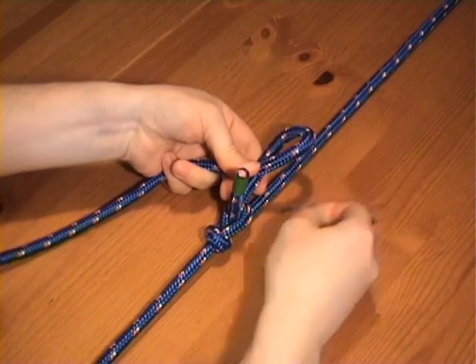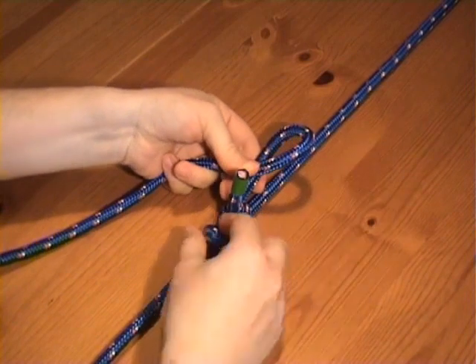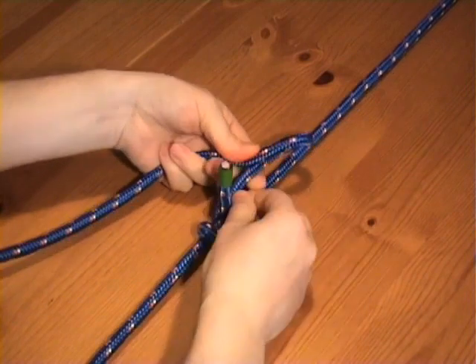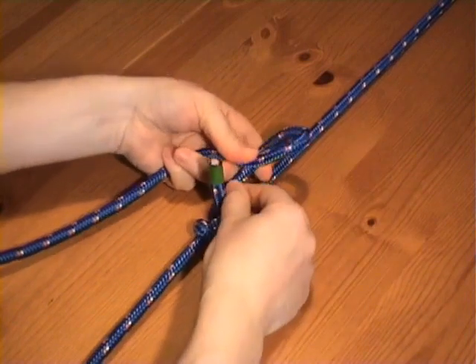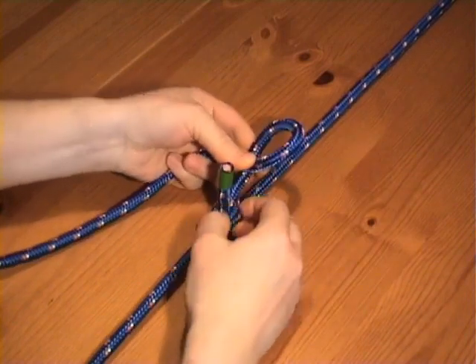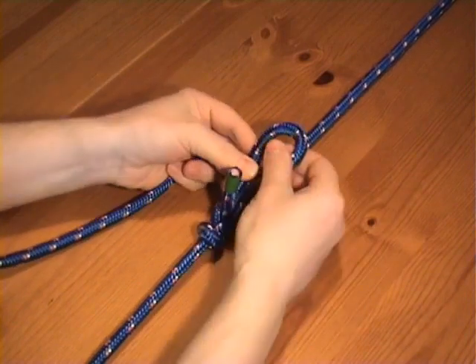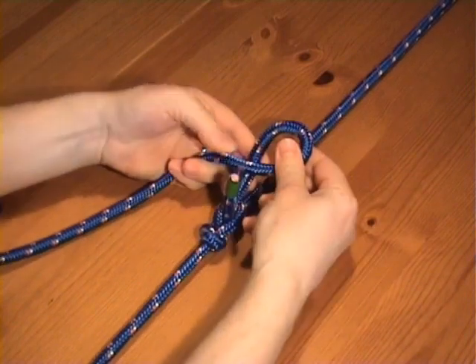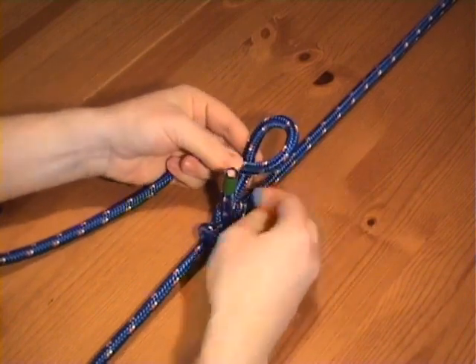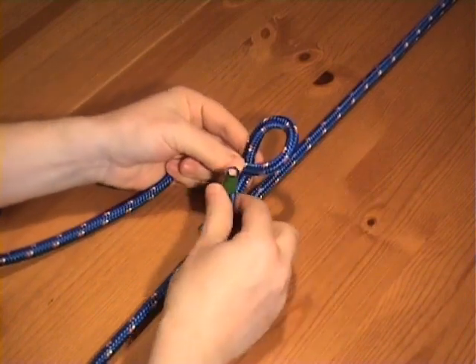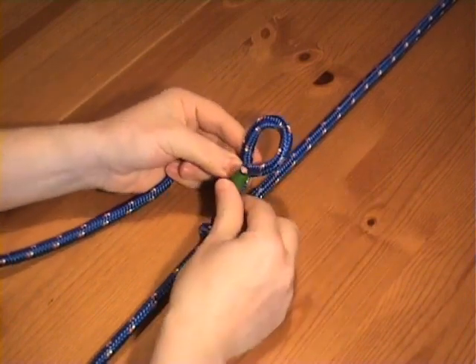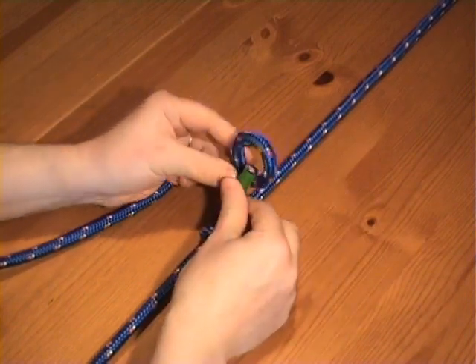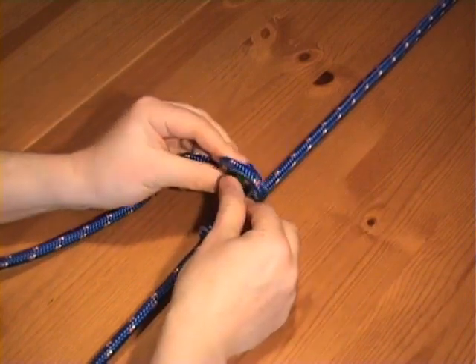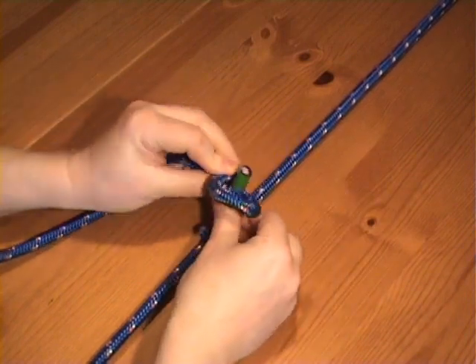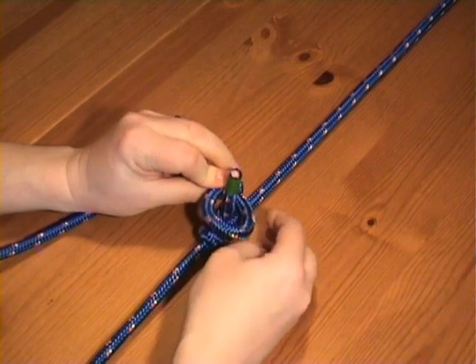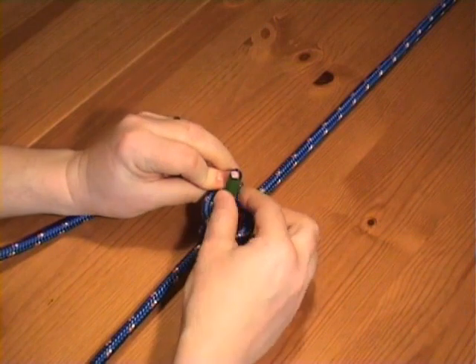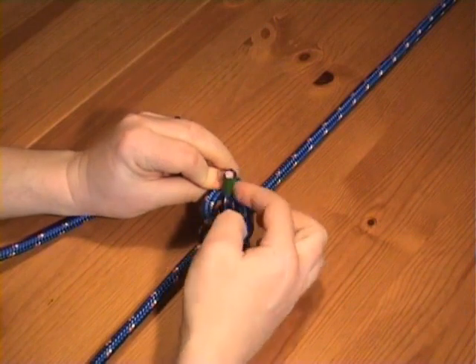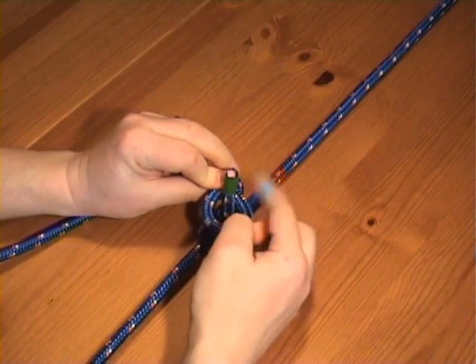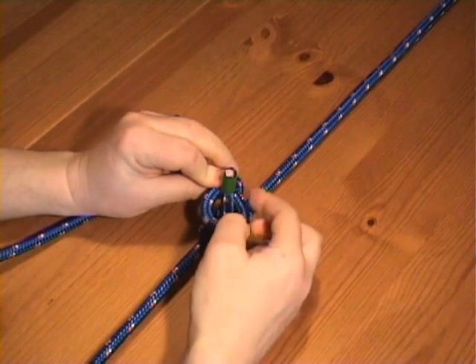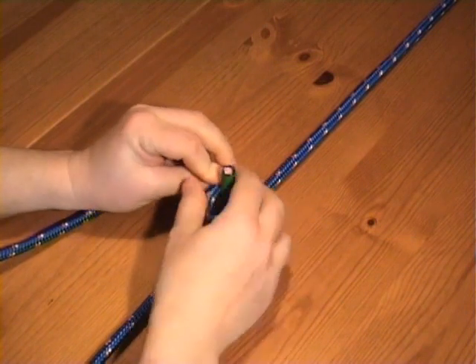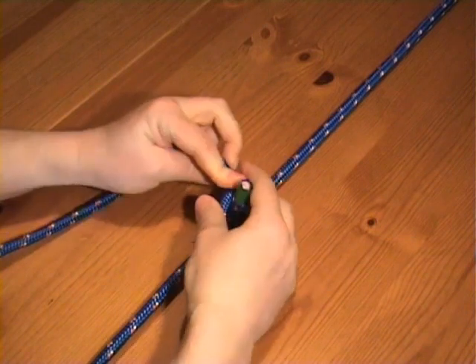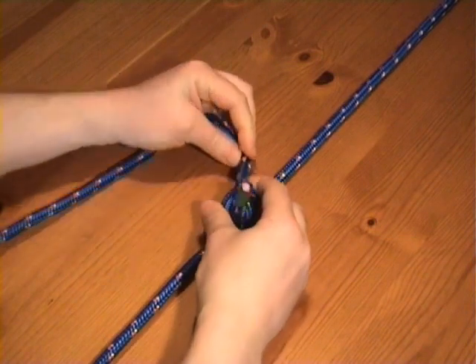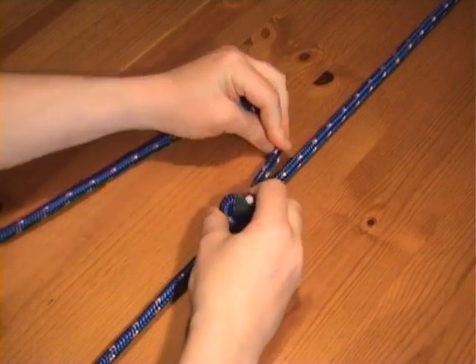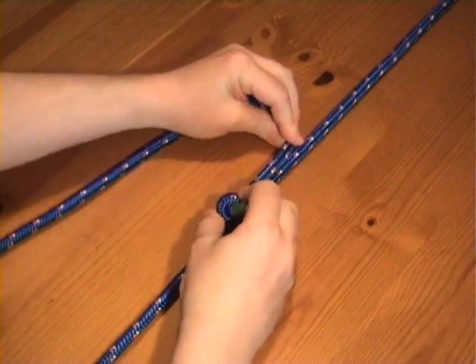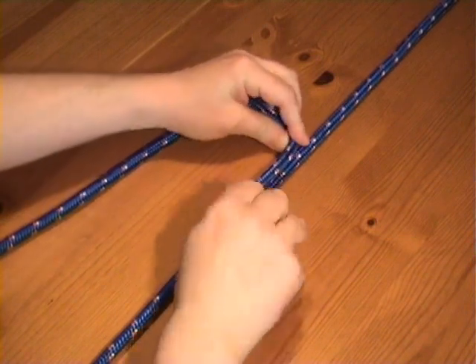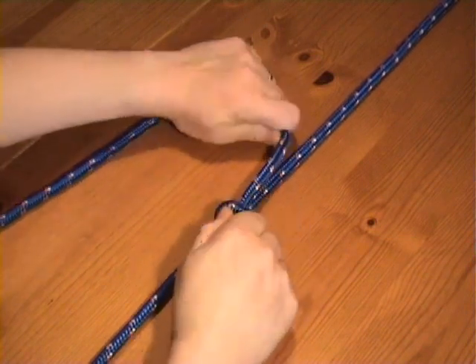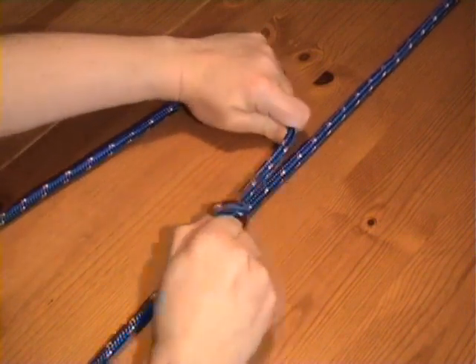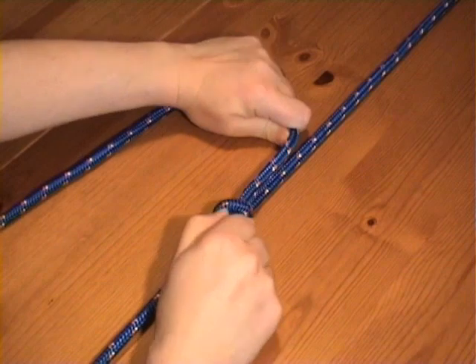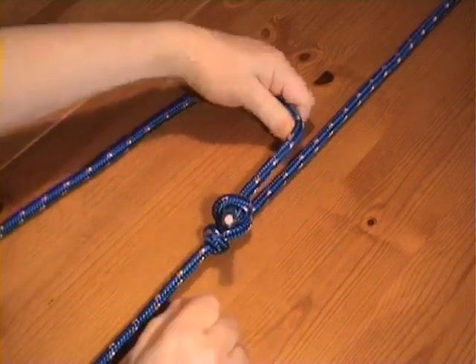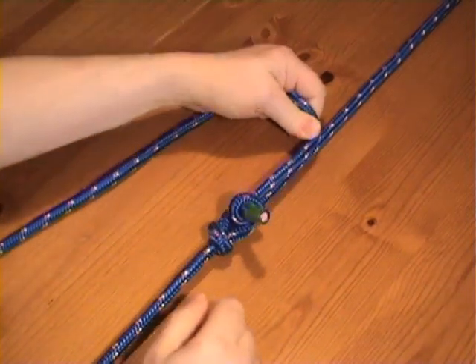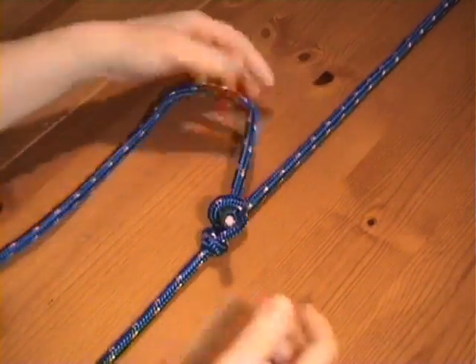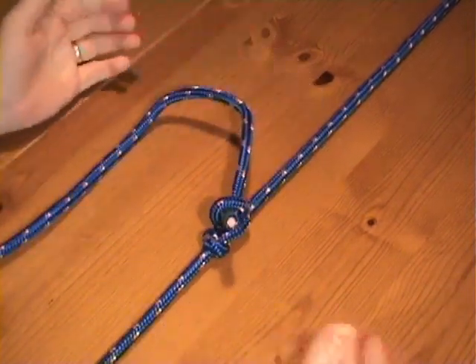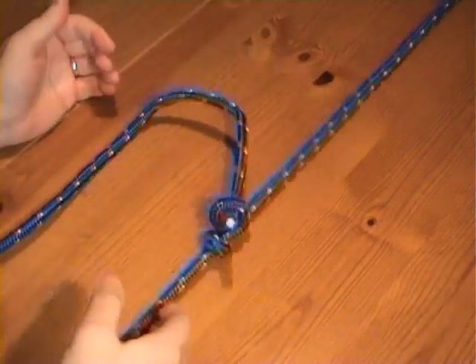After tightening, you form a half hitch — just a crossing turn — and pull it over the working end and pull tight. And there we have the completed packer's knot.